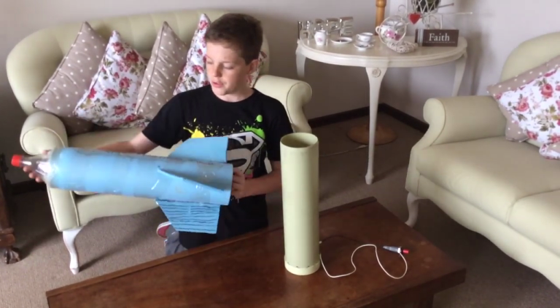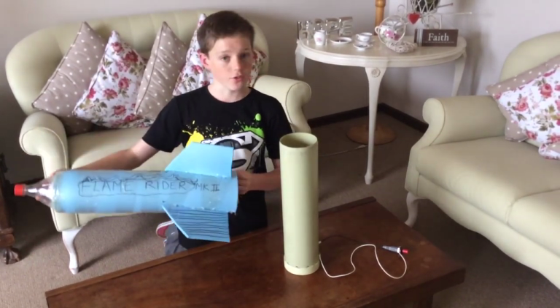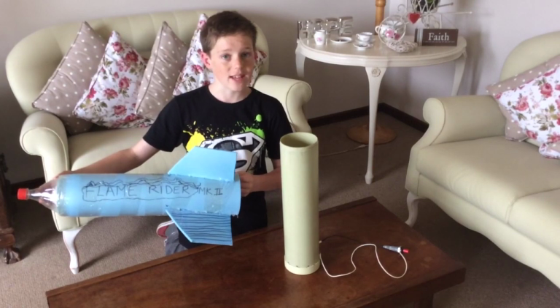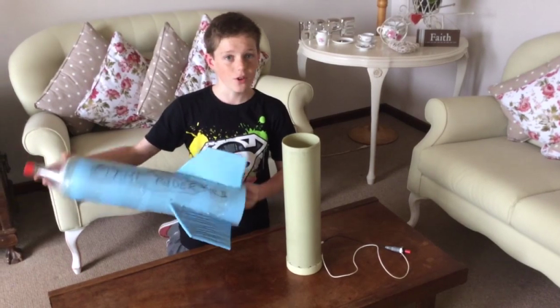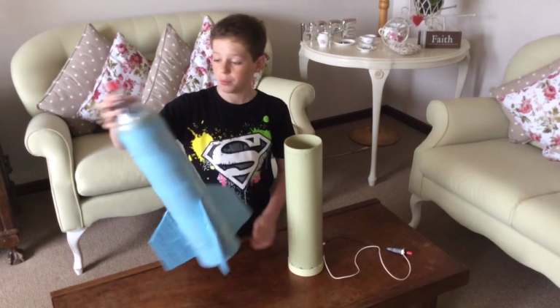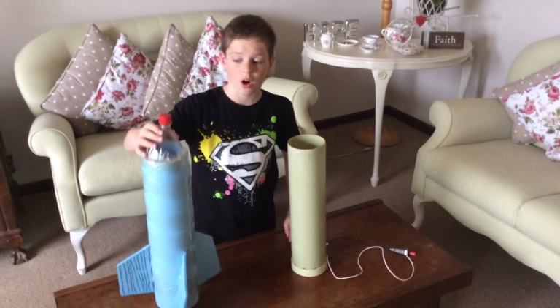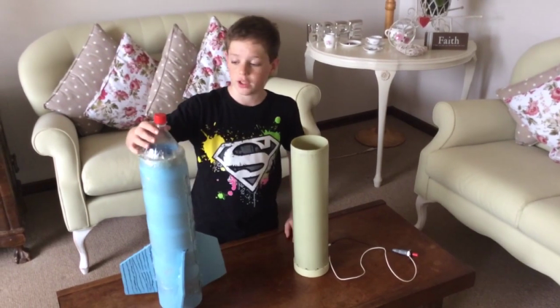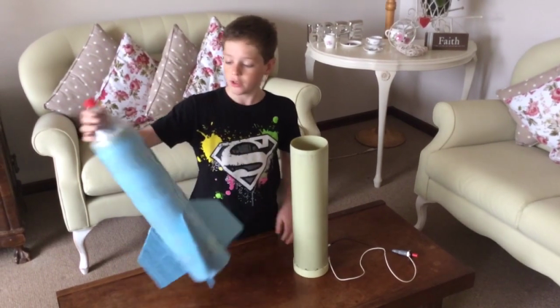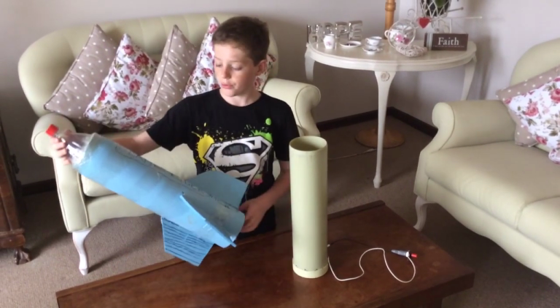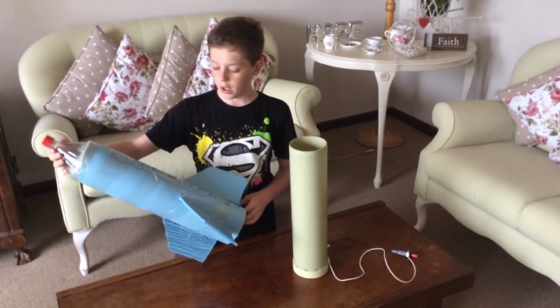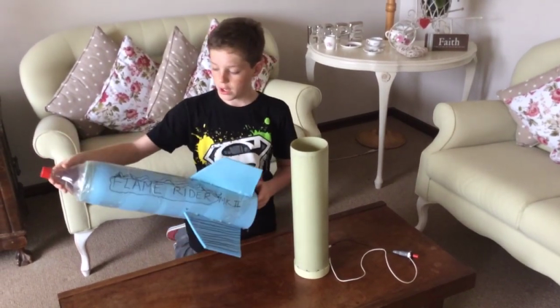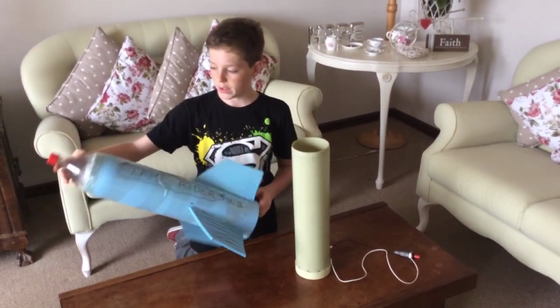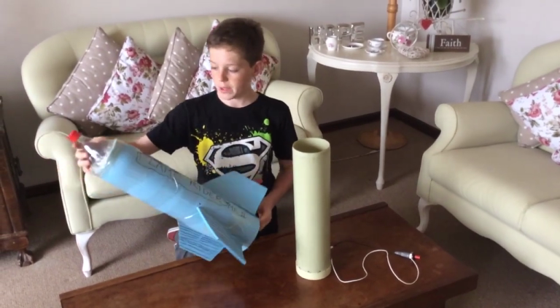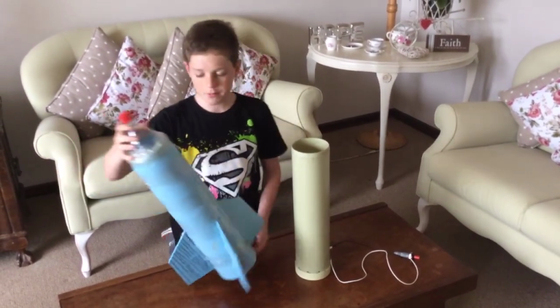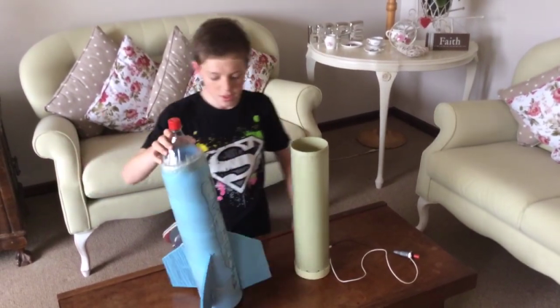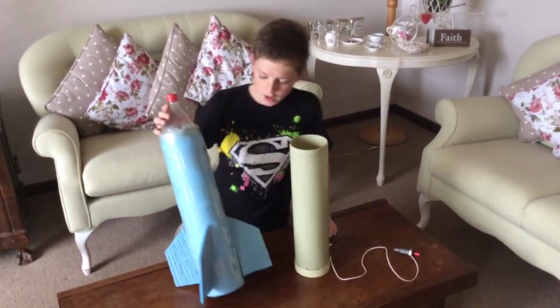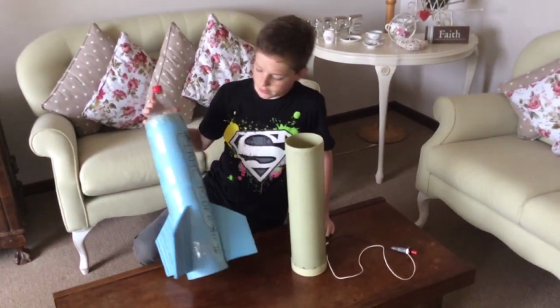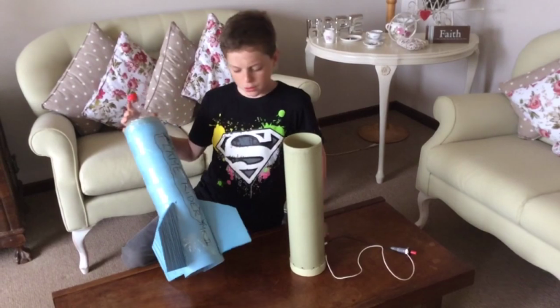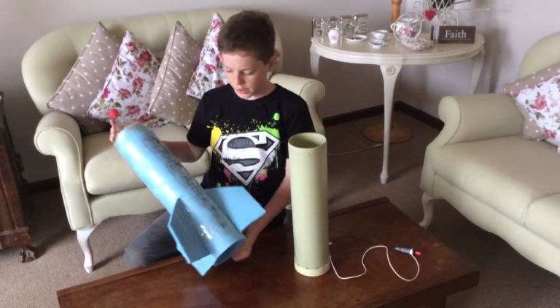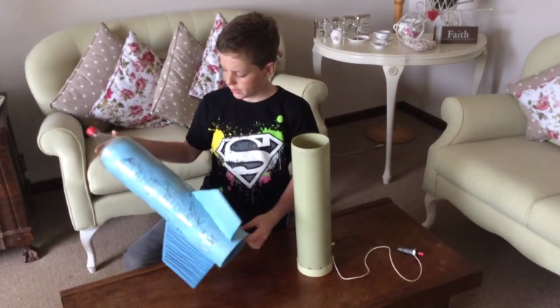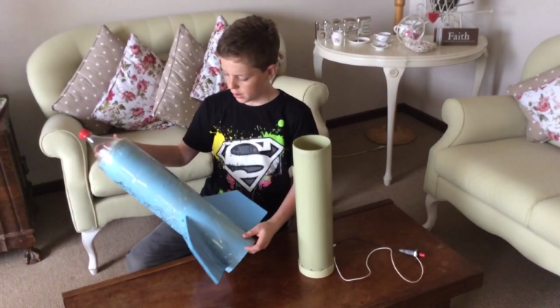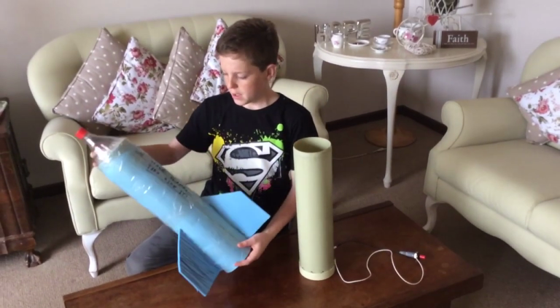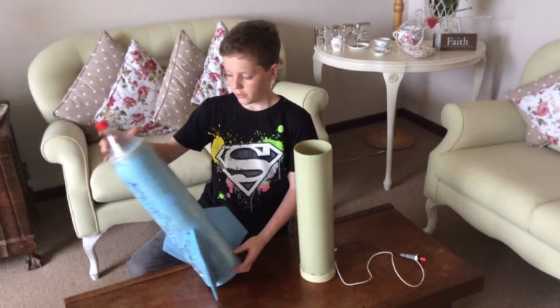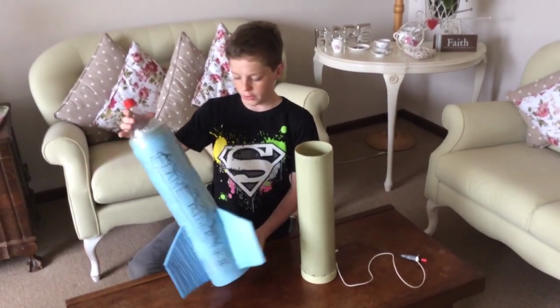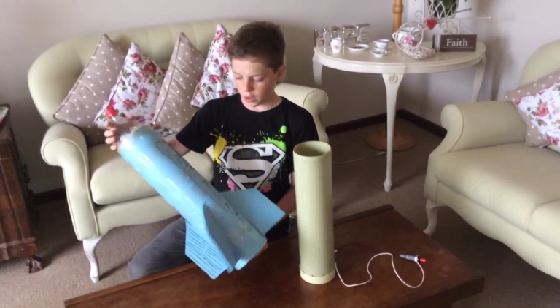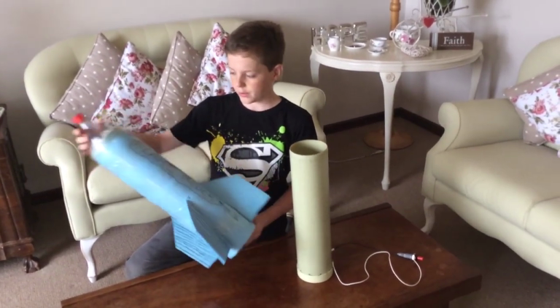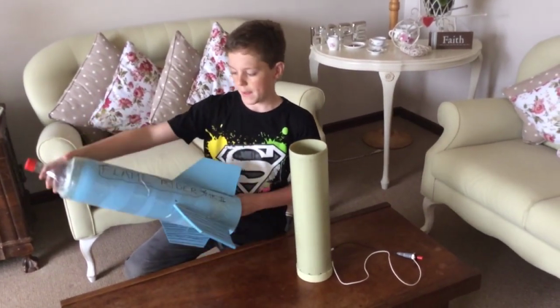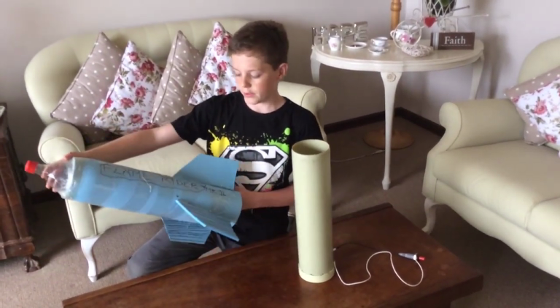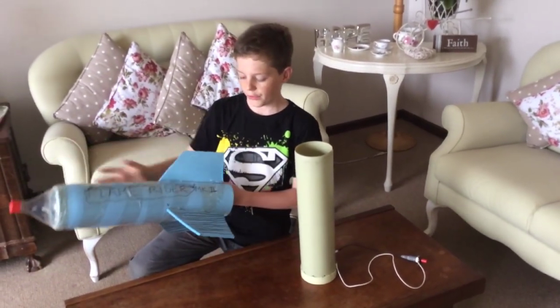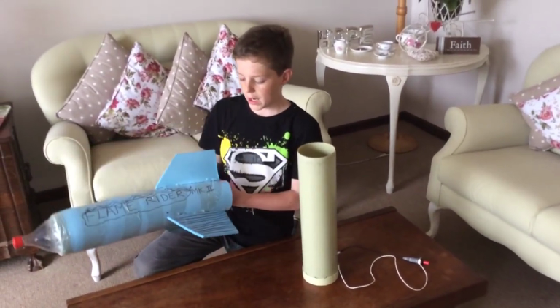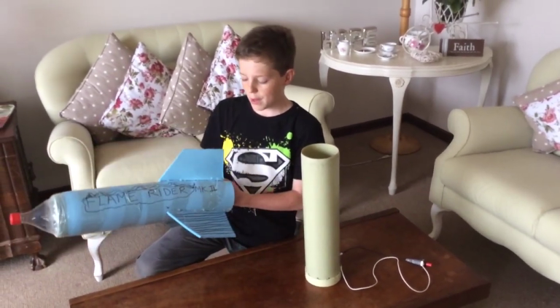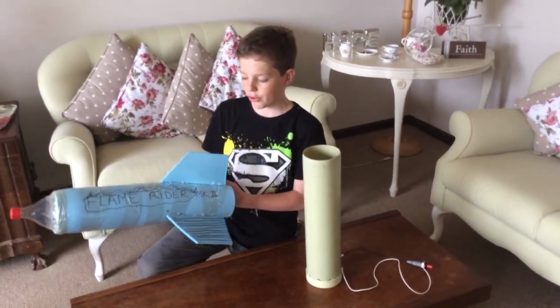So this isn't really techno, this is a more crafty sort of video. But anyway, it's pretty cool at the end. So this is our rocket.